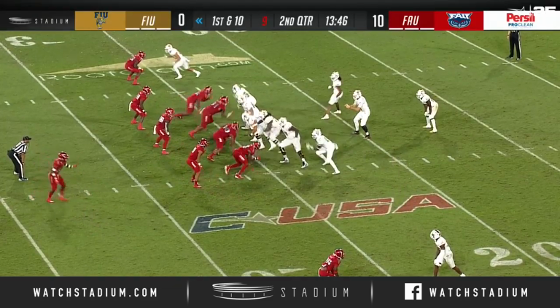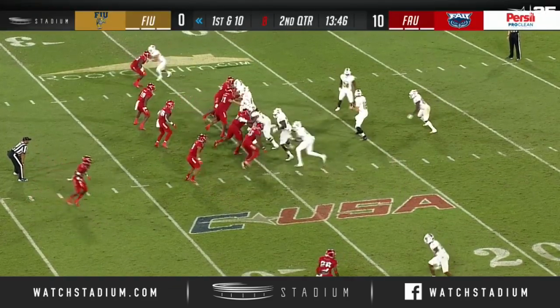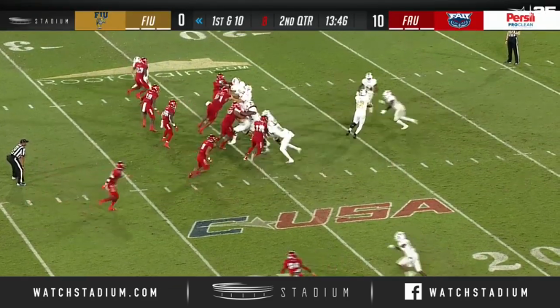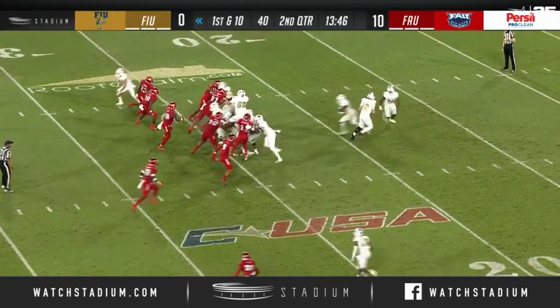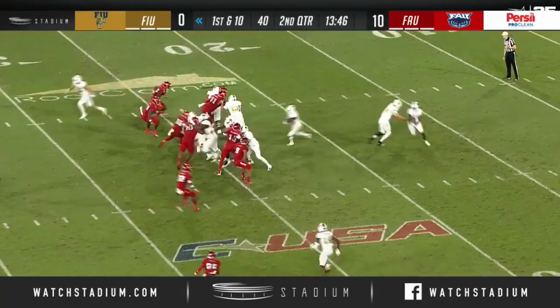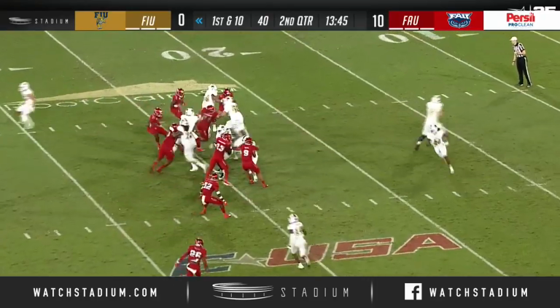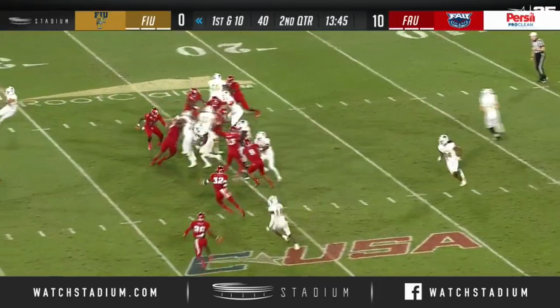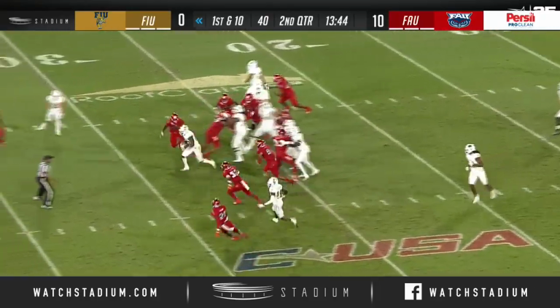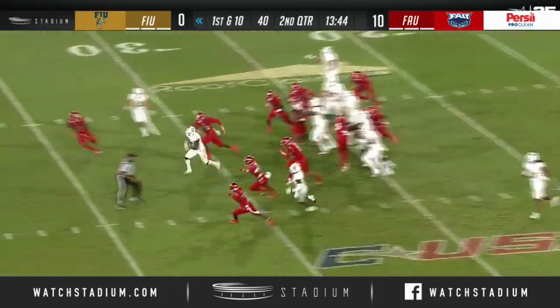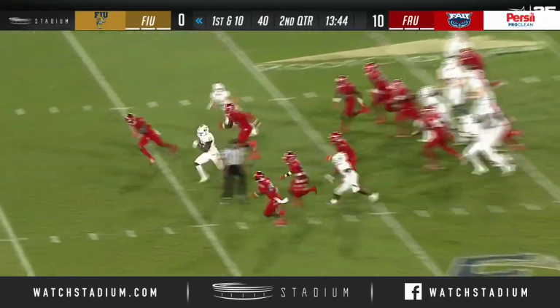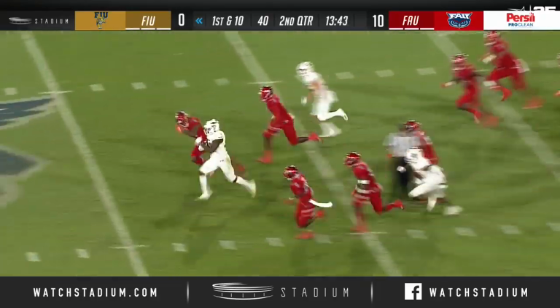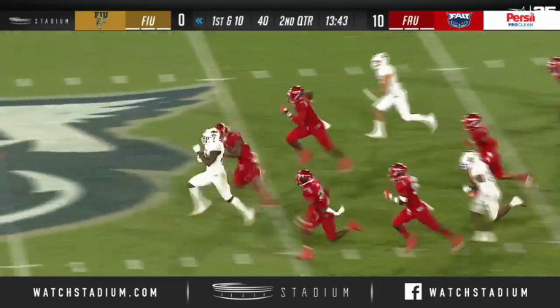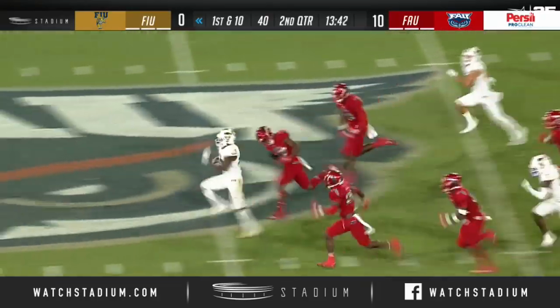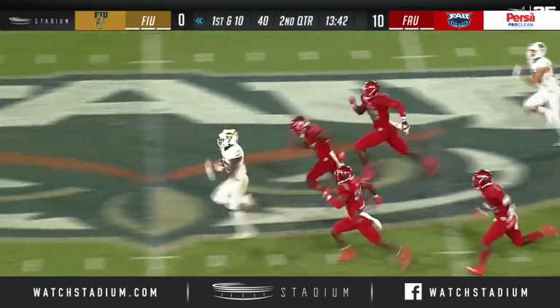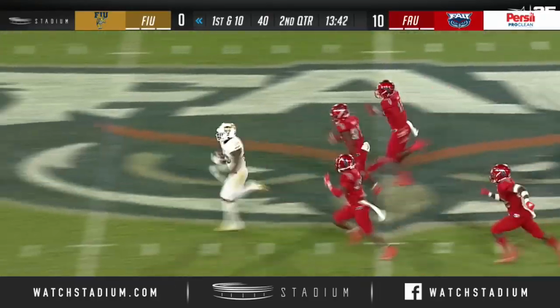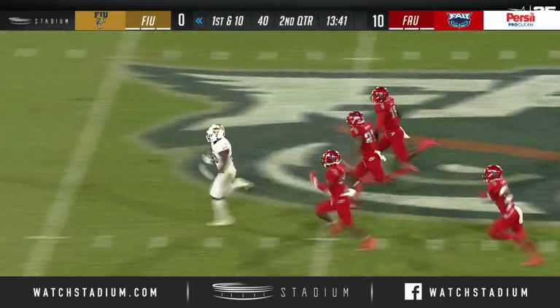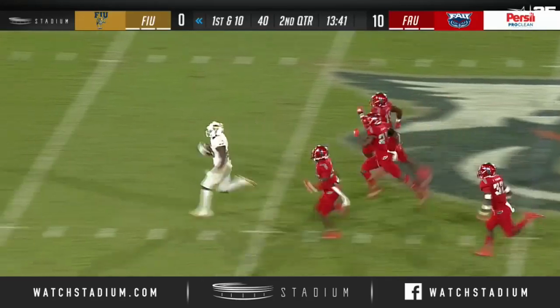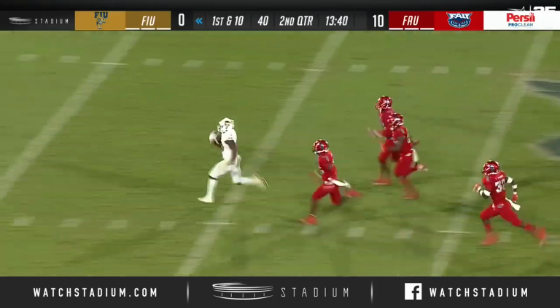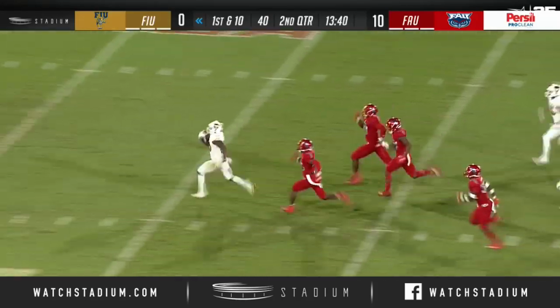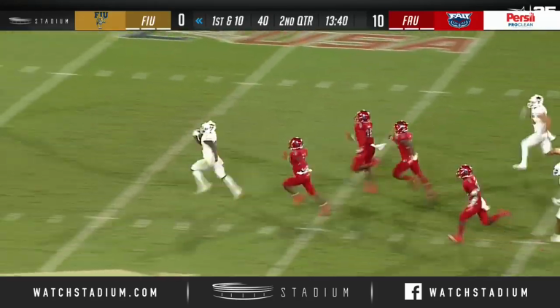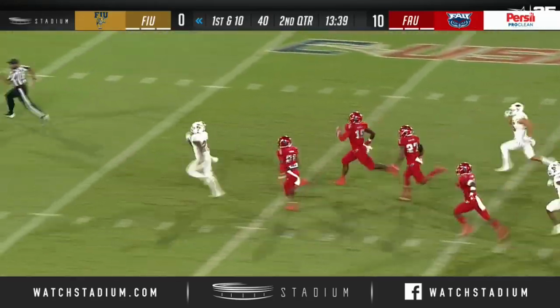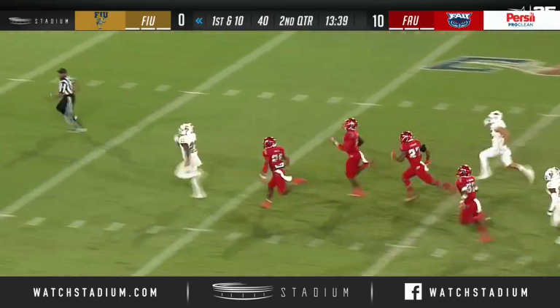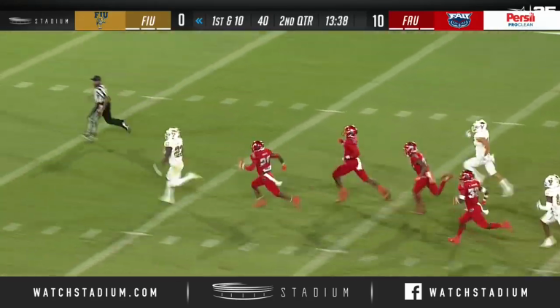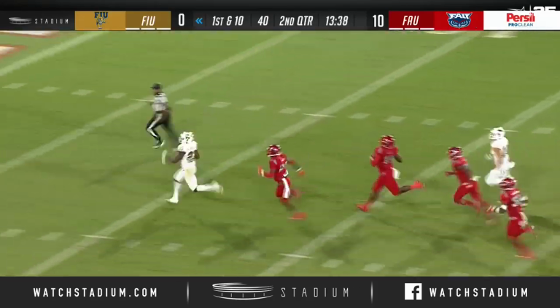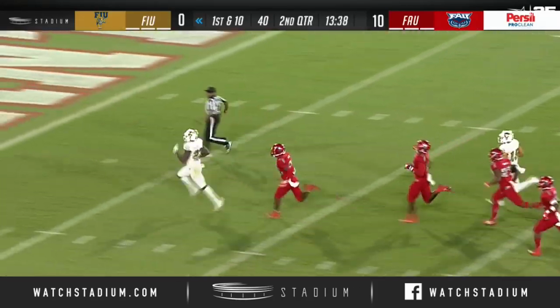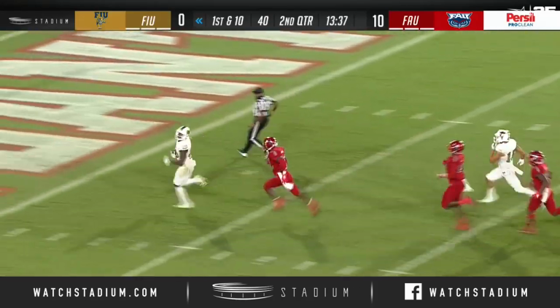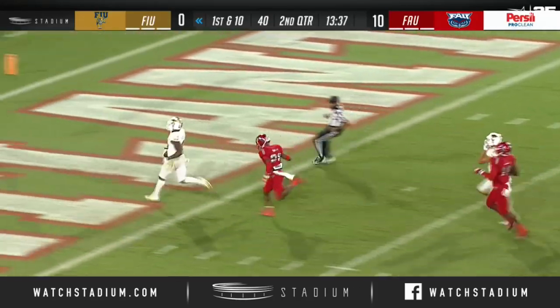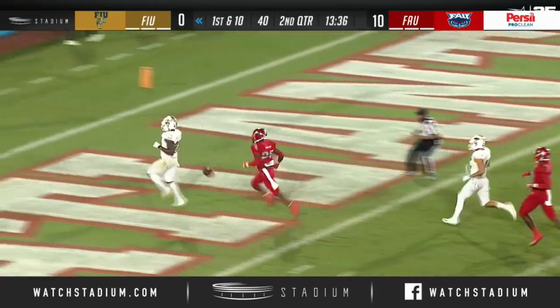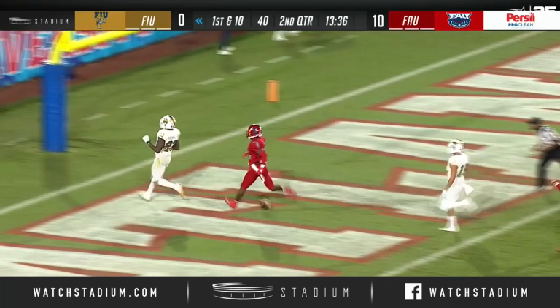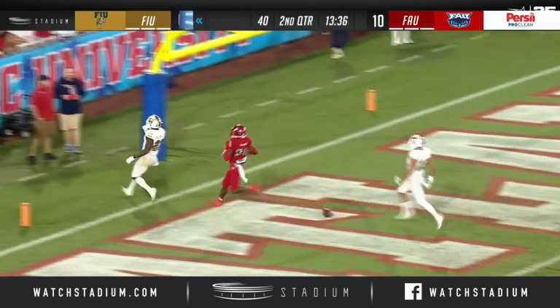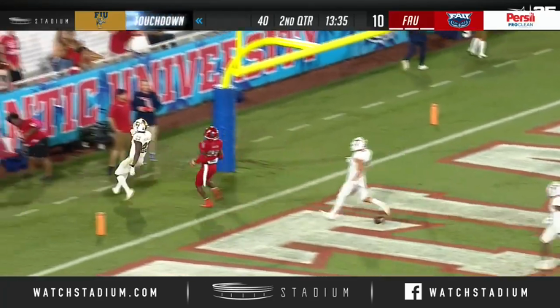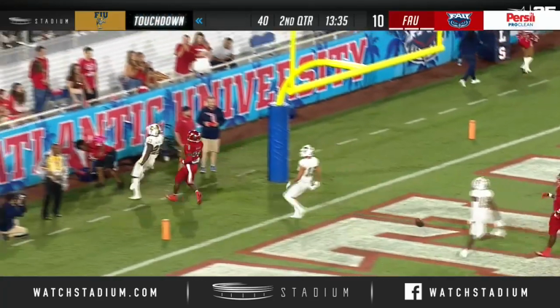Maxwell in the backfield, Price in motion. The handoff is to Maxwell, and Maxwell is across midfield. The Owls are chasing him, and Napoleon Maxwell is into the end zone for a touchdown.